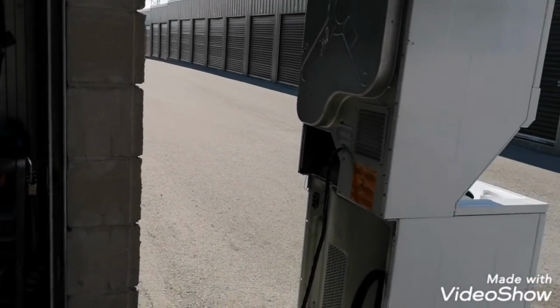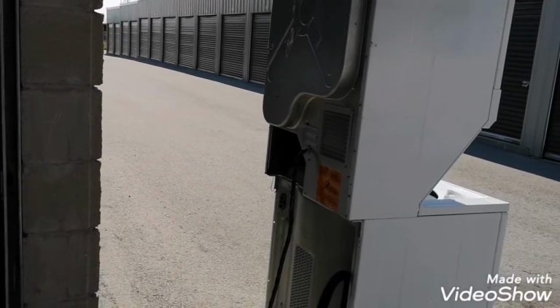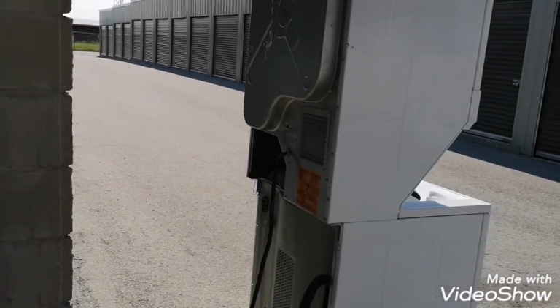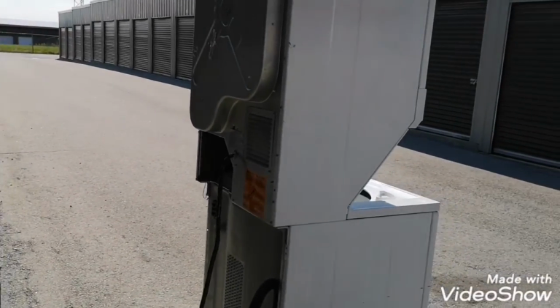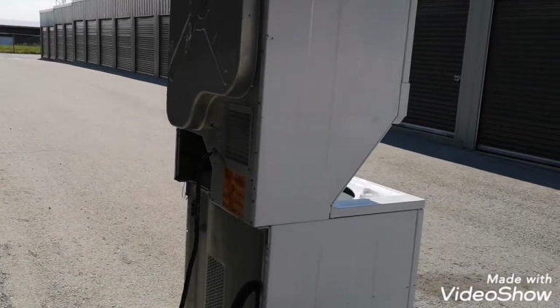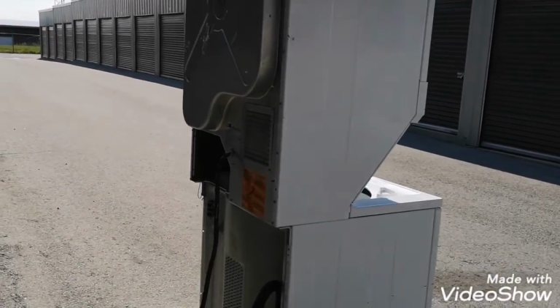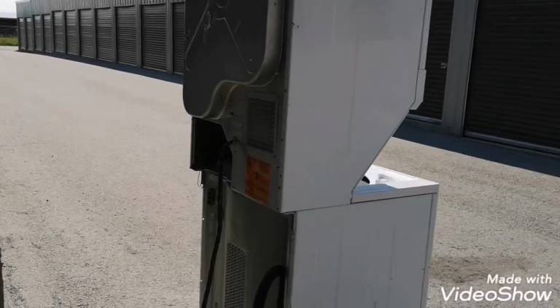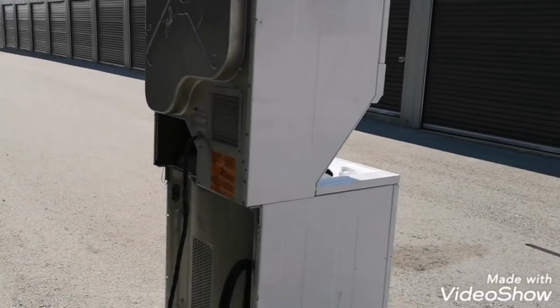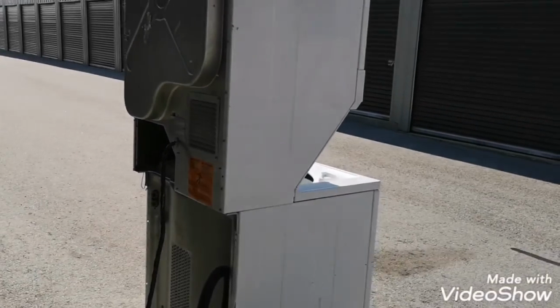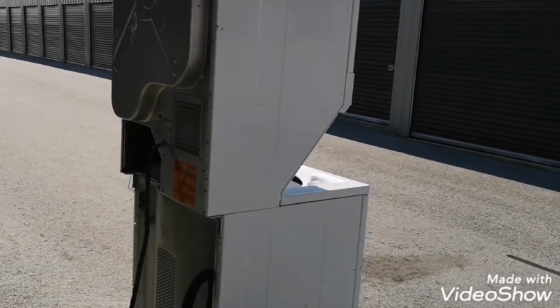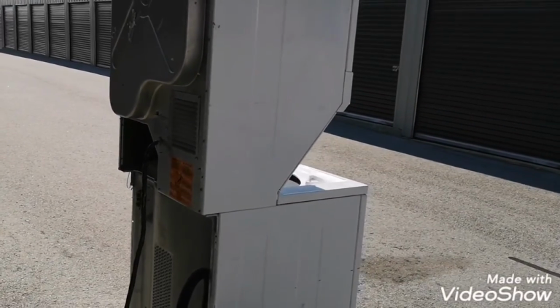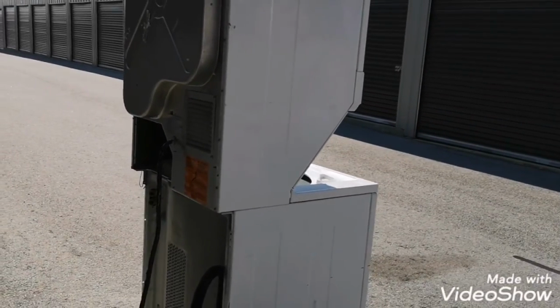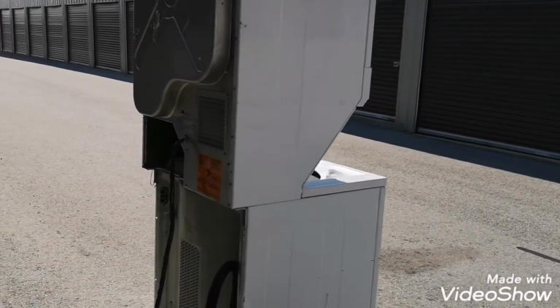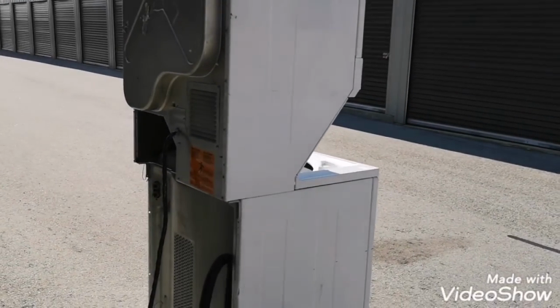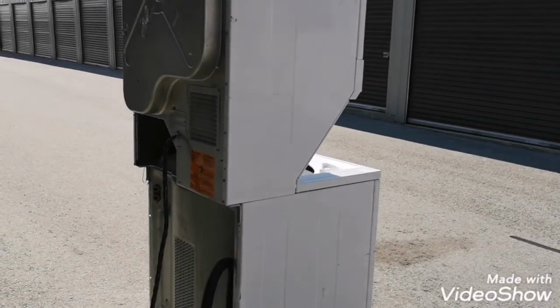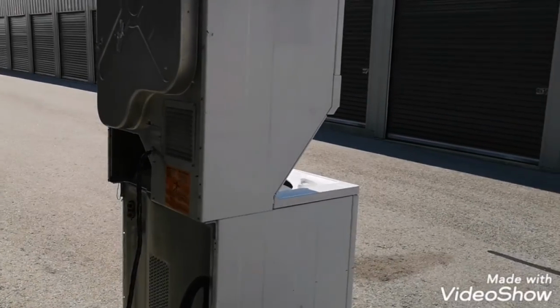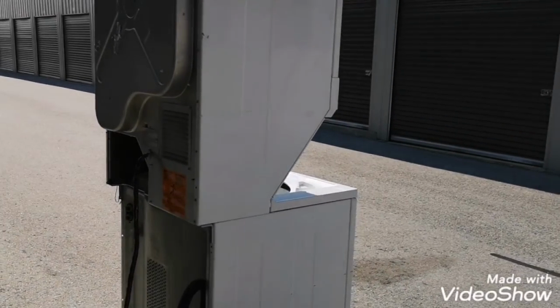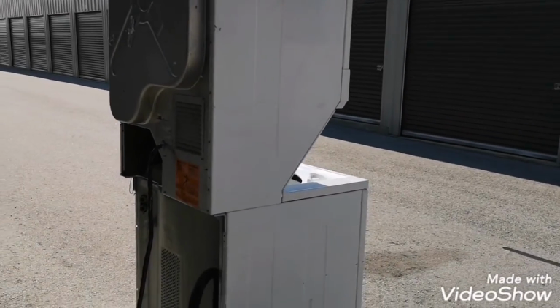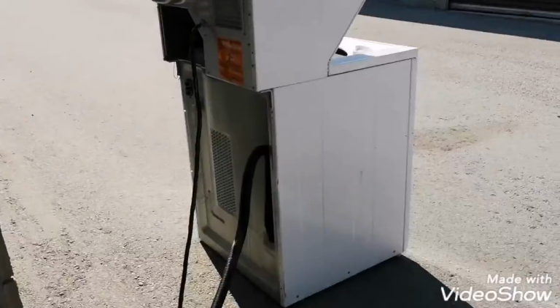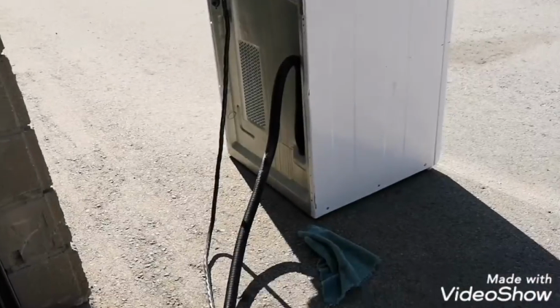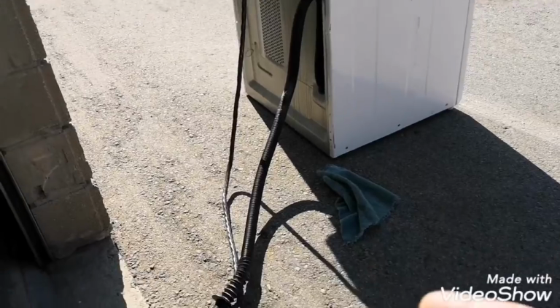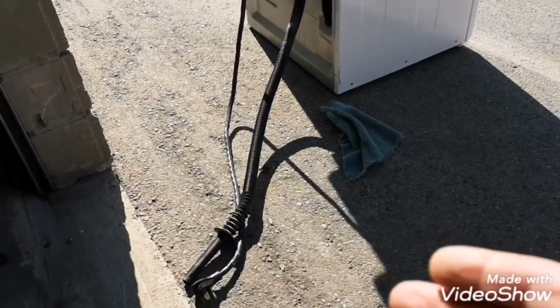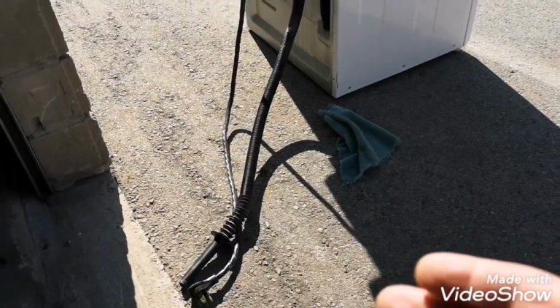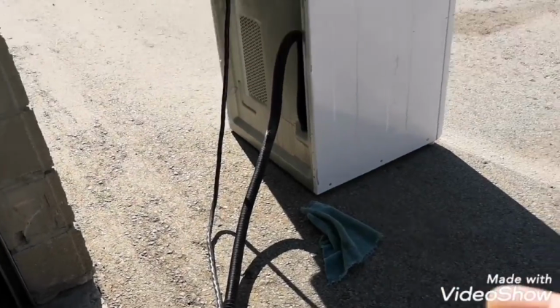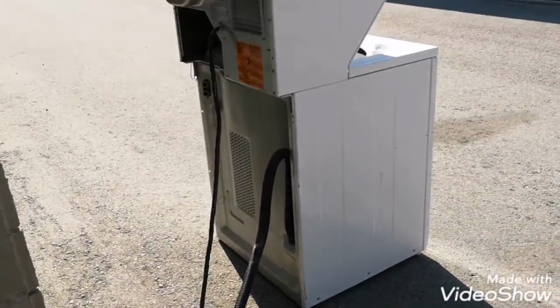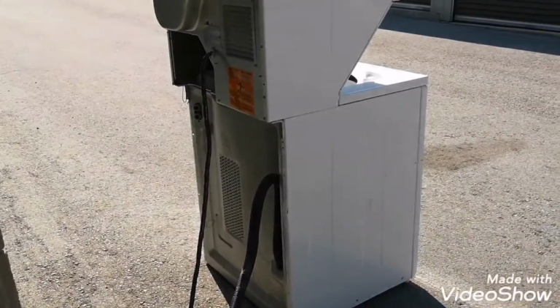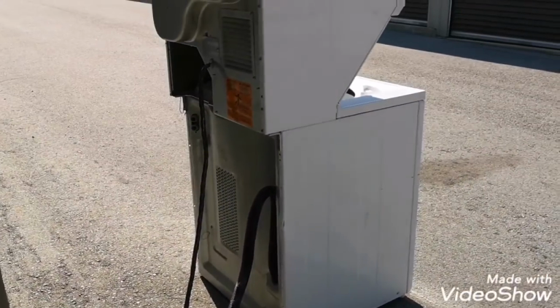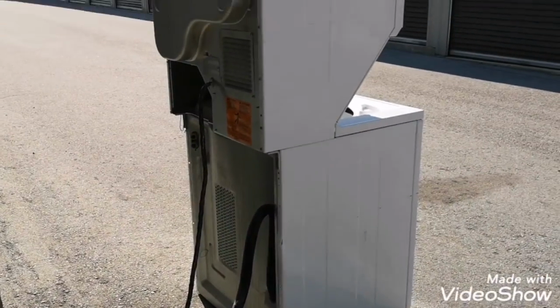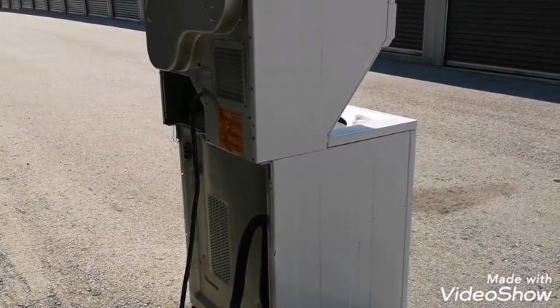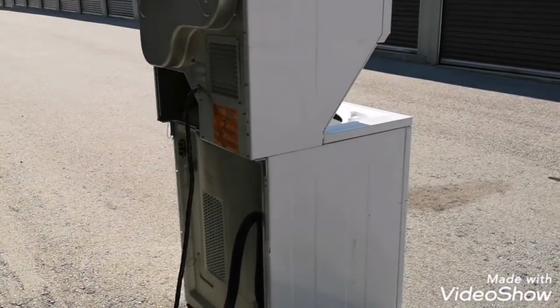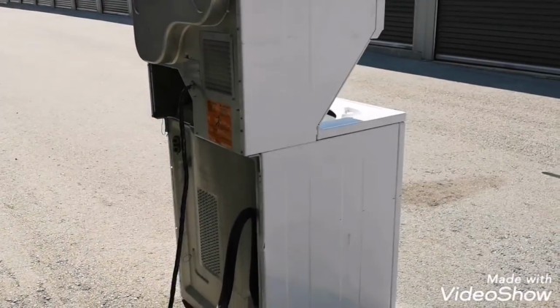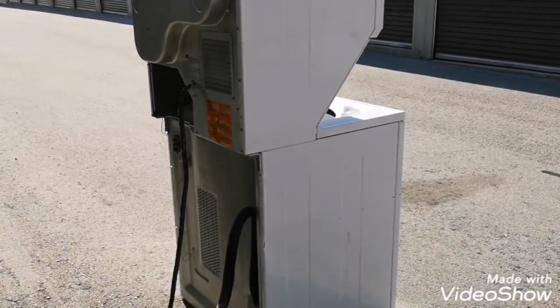It is a beautiful day, today's Tuesday I think. Let's take a look at this washer — we'll check the belts, the pulleys, the lid switch, everything. Obviously I can't plug it in, so I'm going to go by just testing everything. Hopefully it's good.